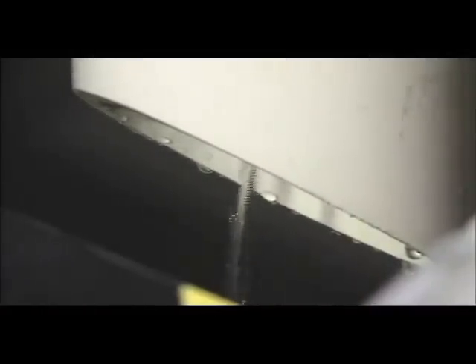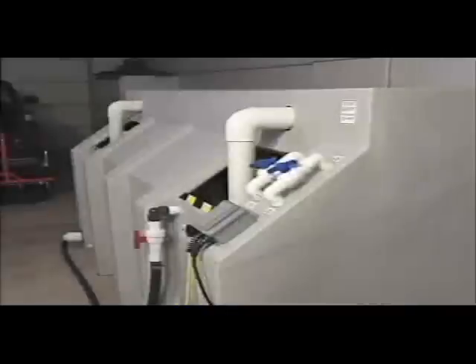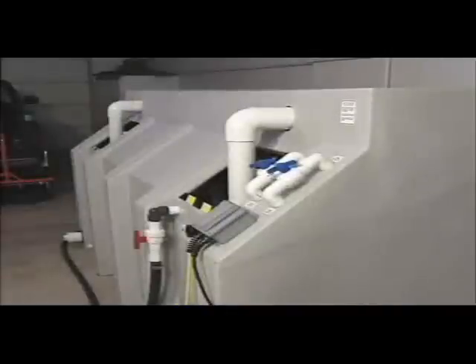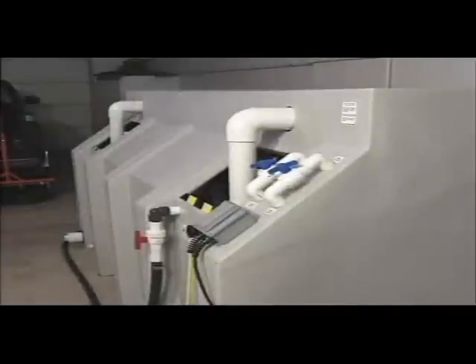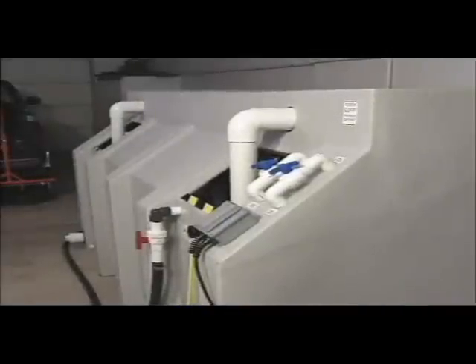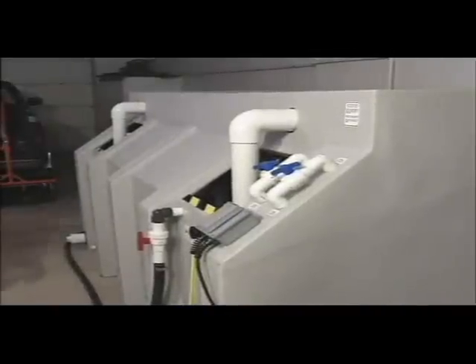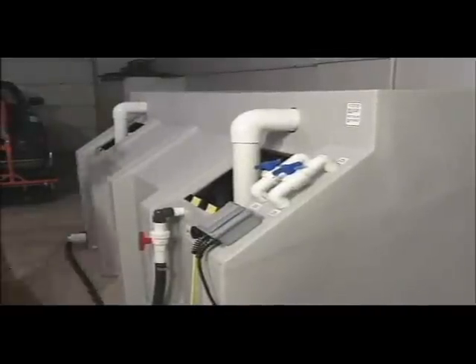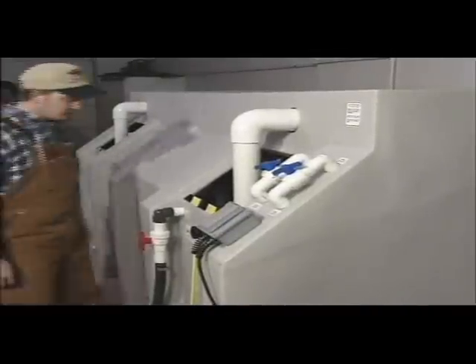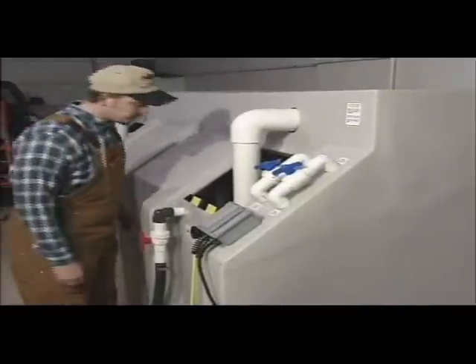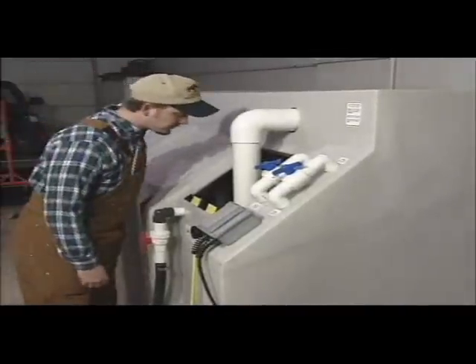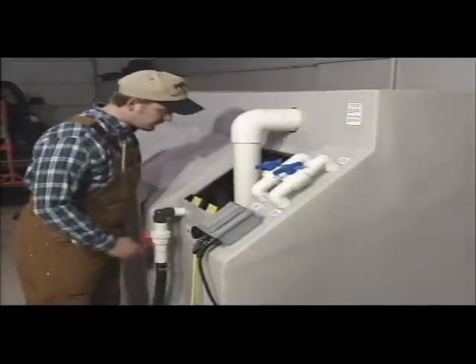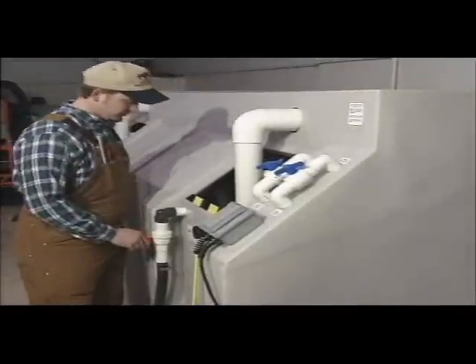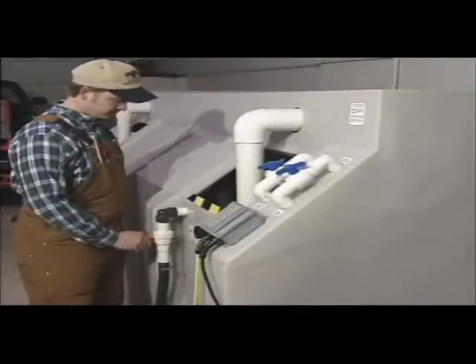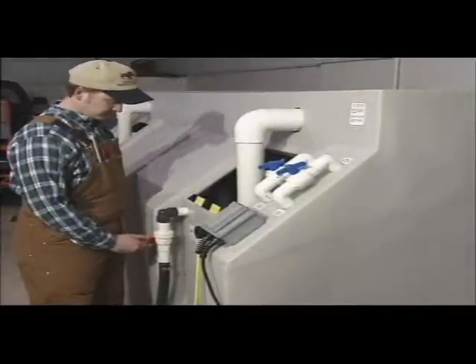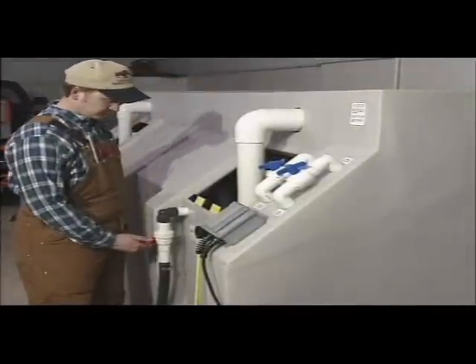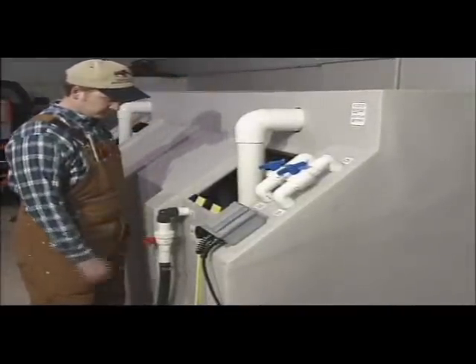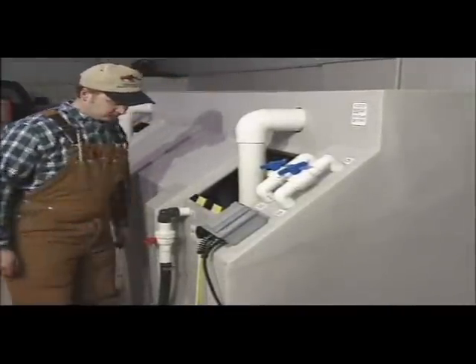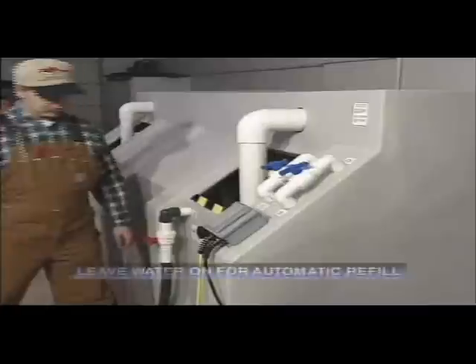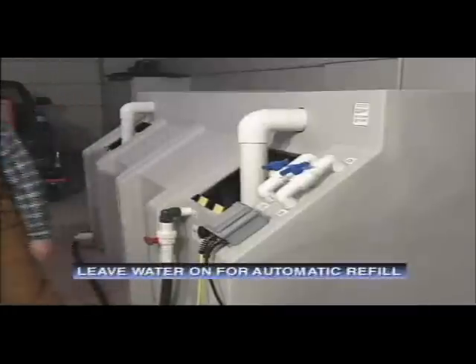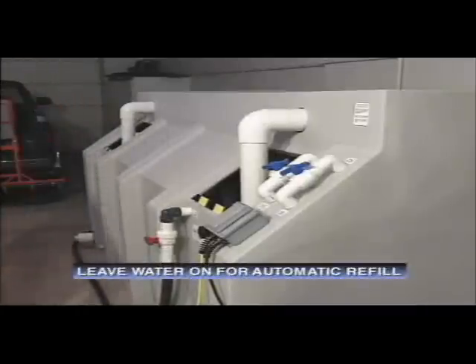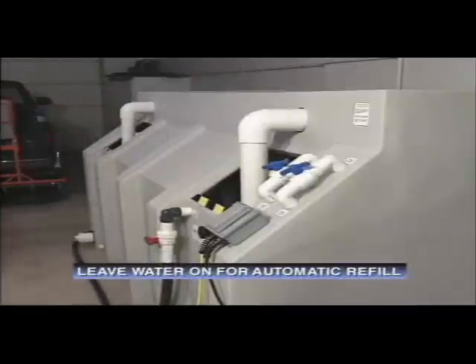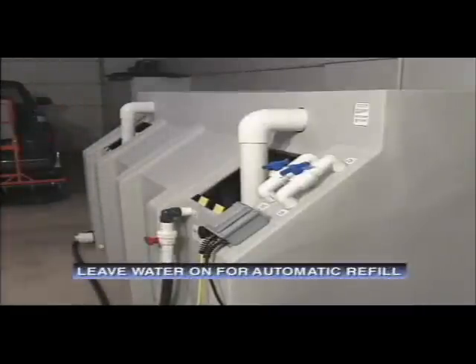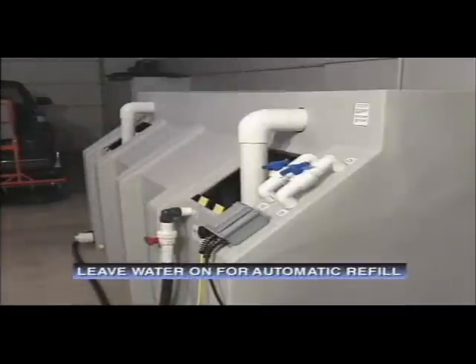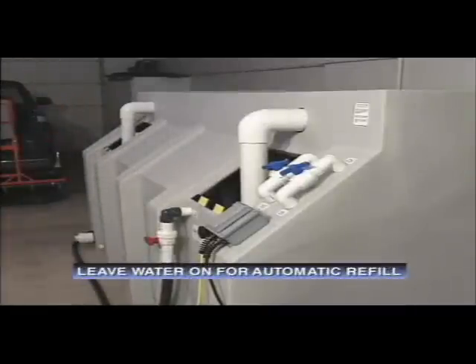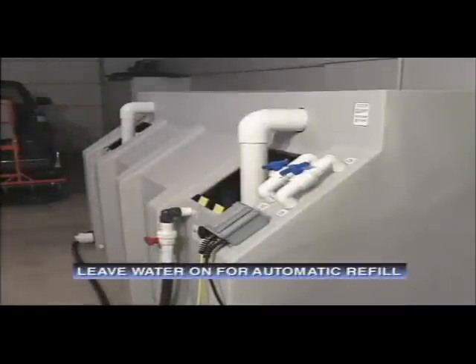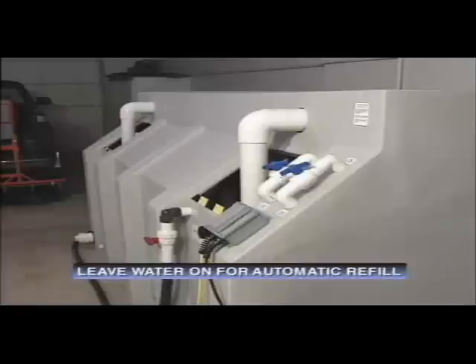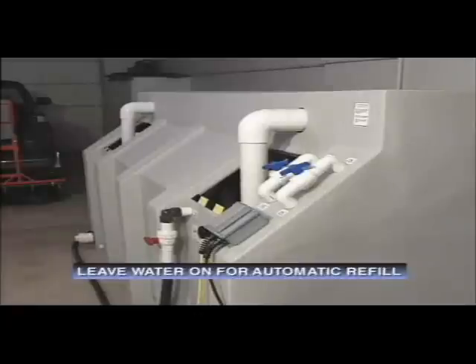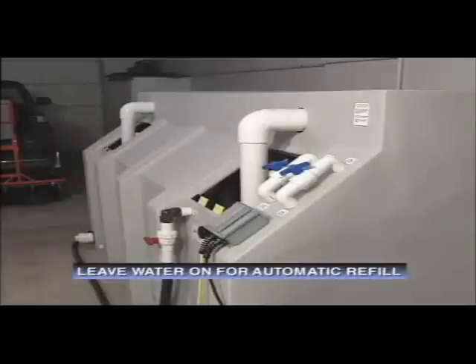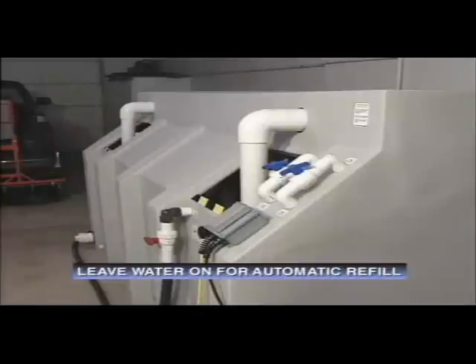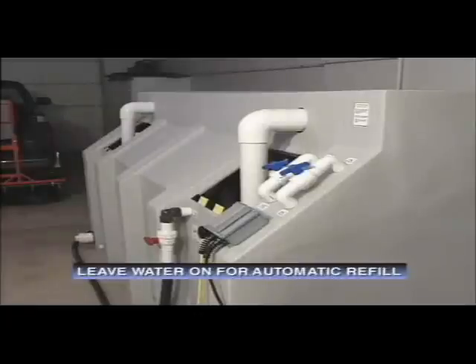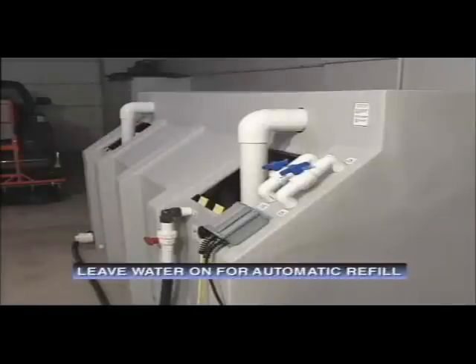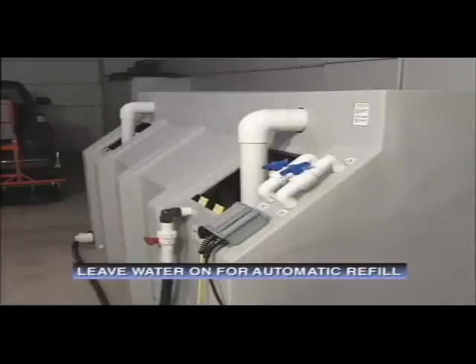If only a single batch of brine is needed, the water supply can be turned off. For automatic fill and refill, simply leave the water supply turned on. Any brine that is pumped out will then be automatically replaced.